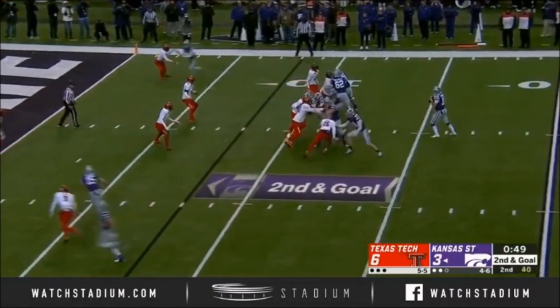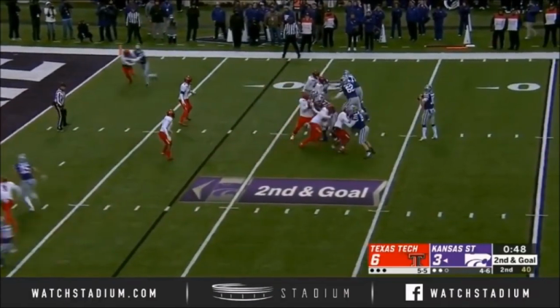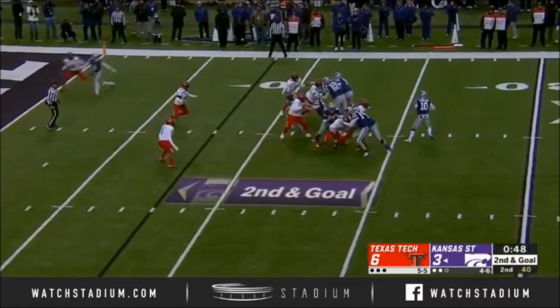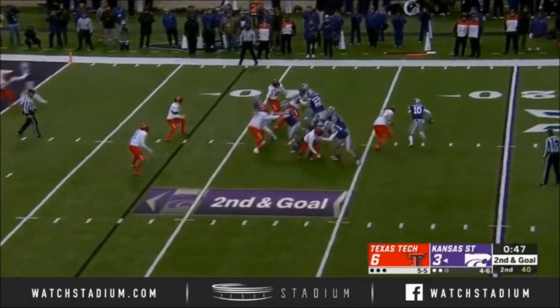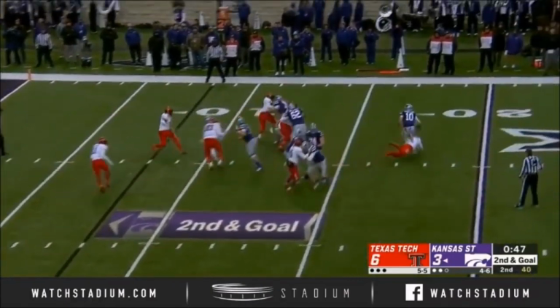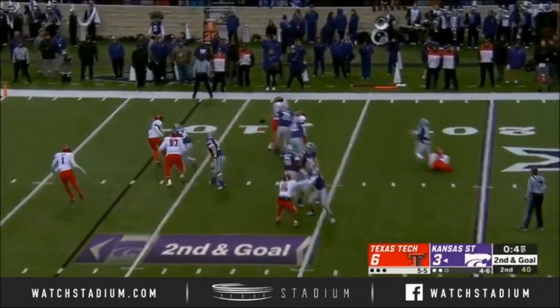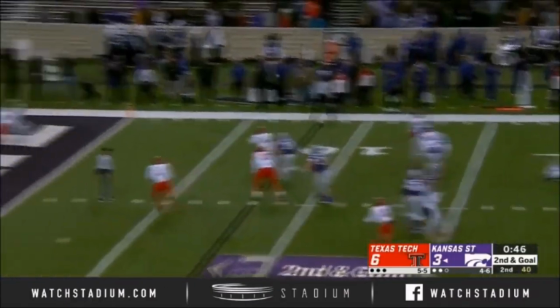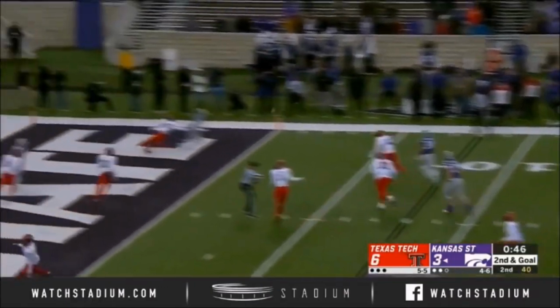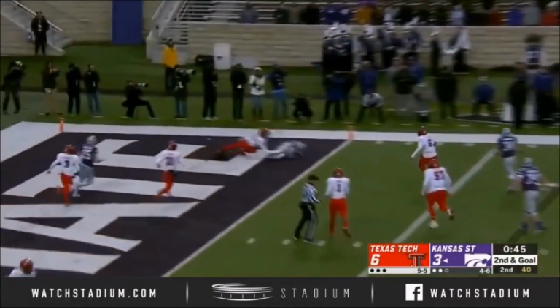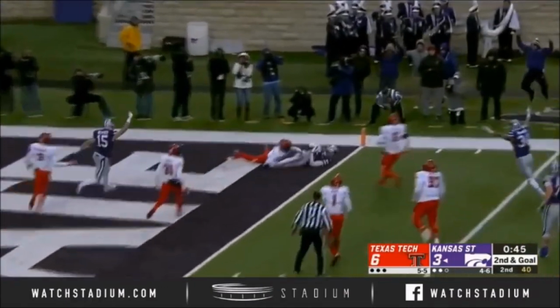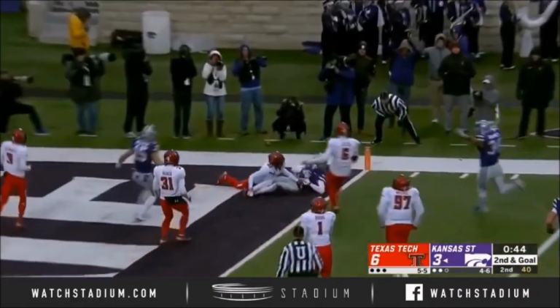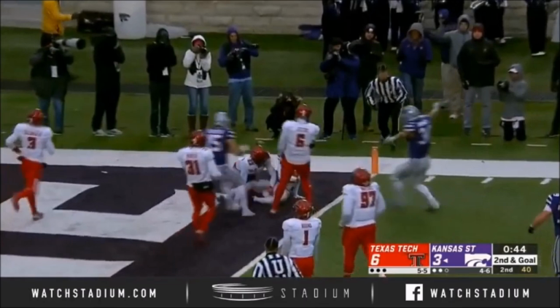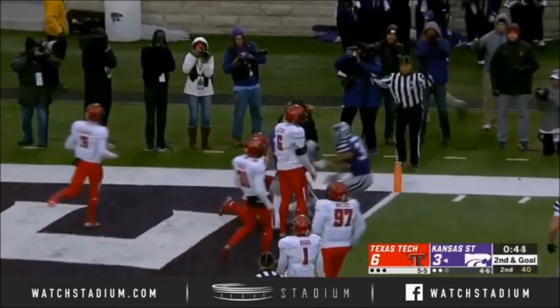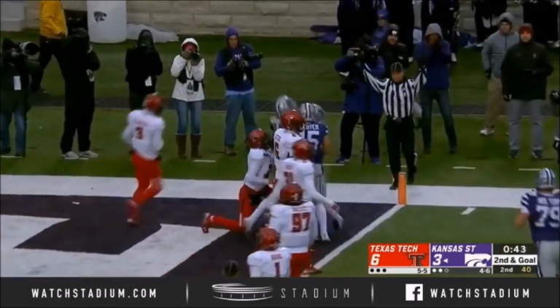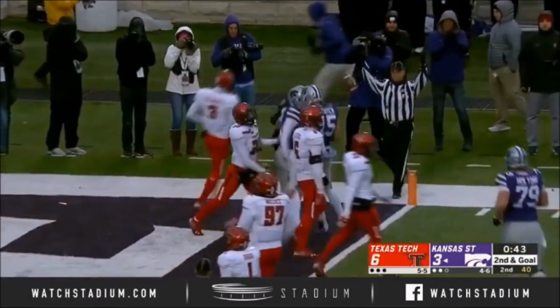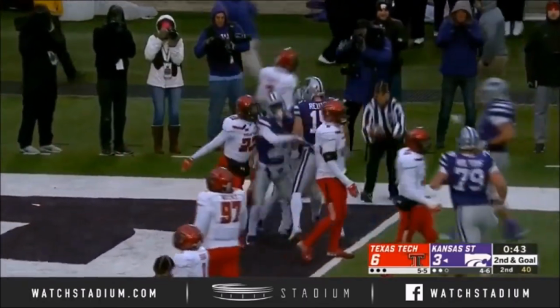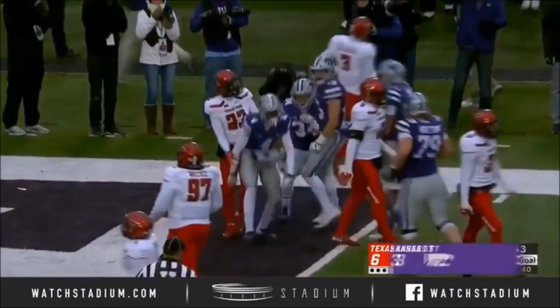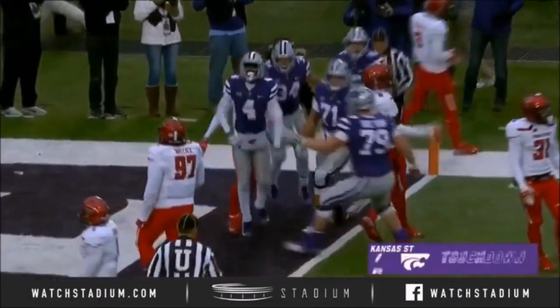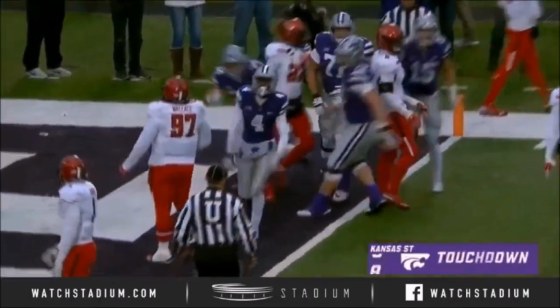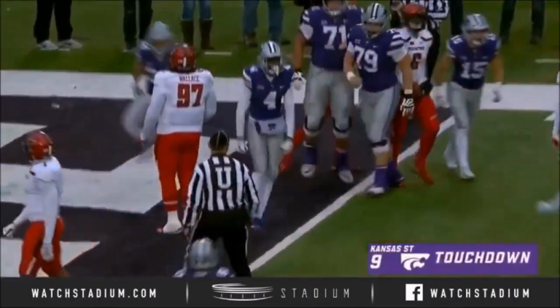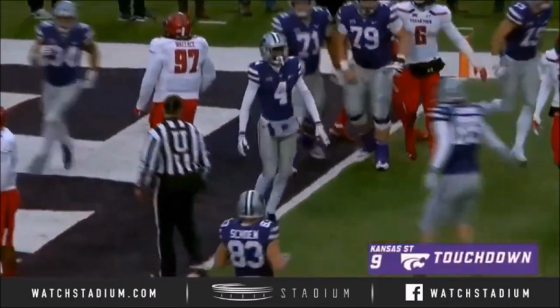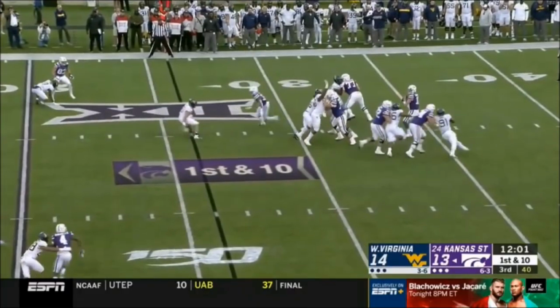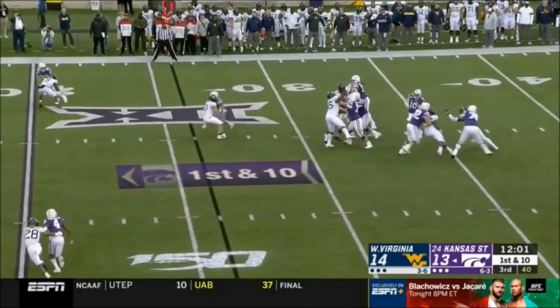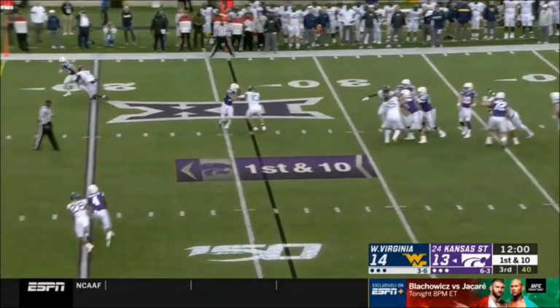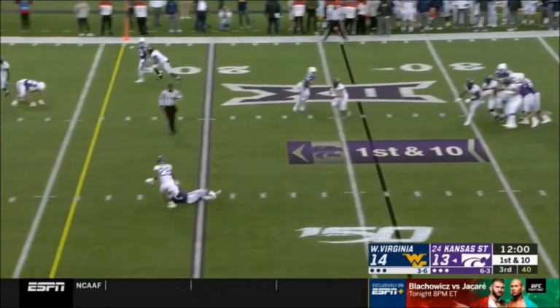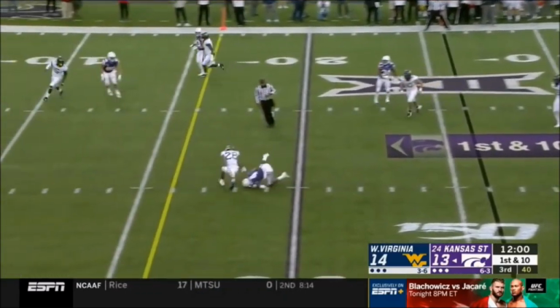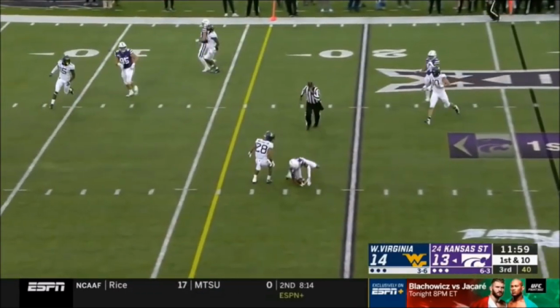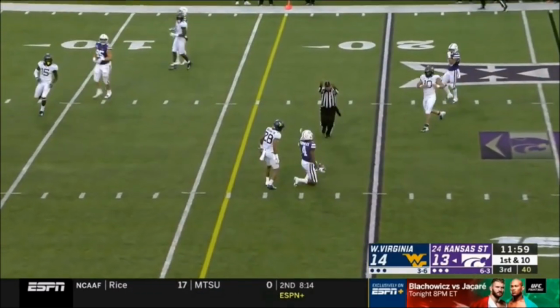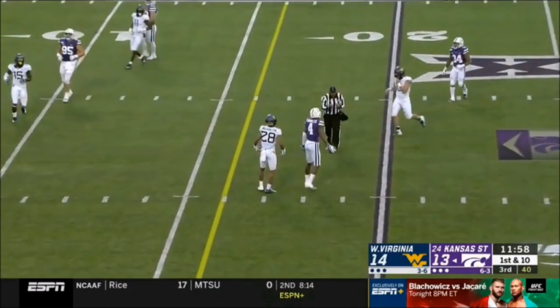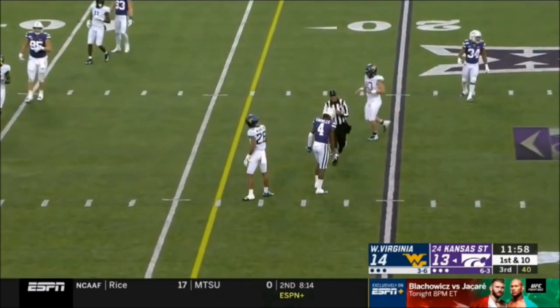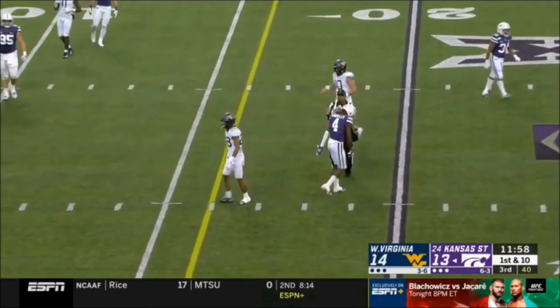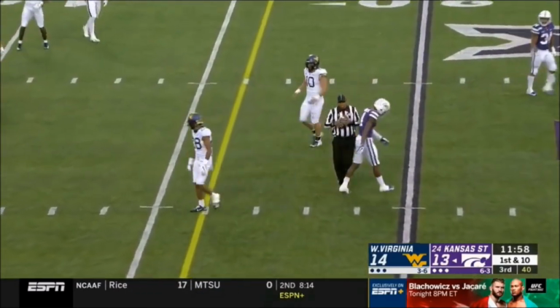Passing again. Time for Thompson, throws off his back foot, it's caught! Malik Knowles at Kansas State! Screen — they look that way. Knowles with the catch at the 18-yard line.